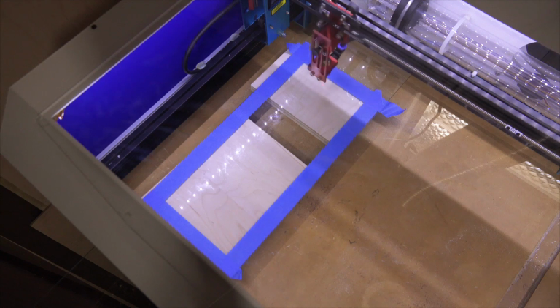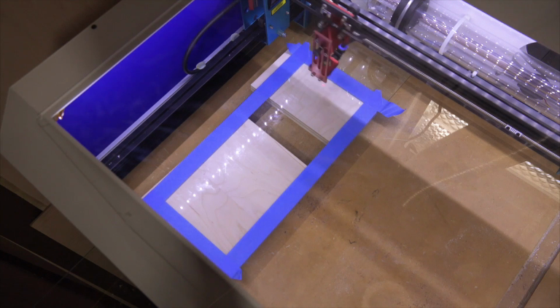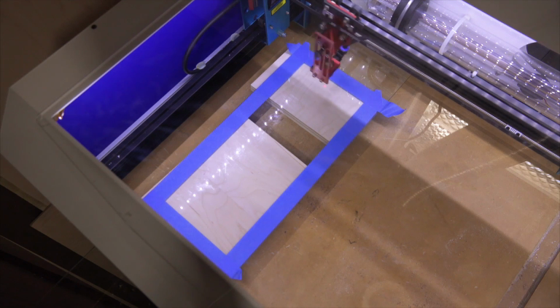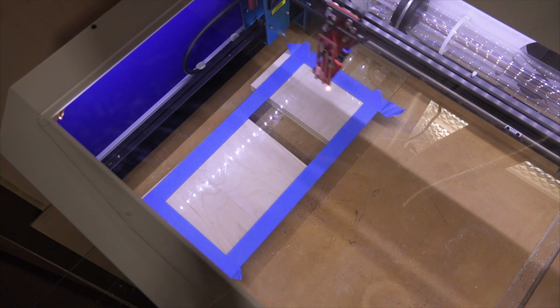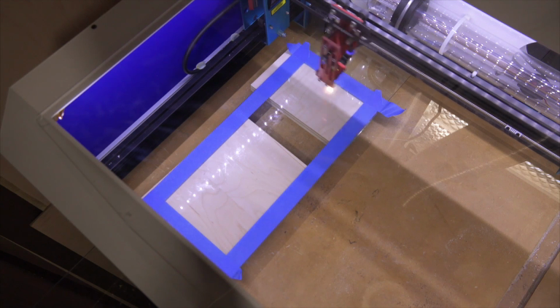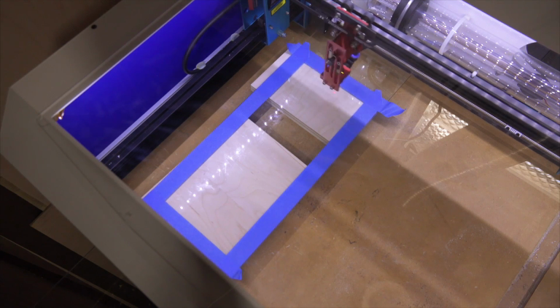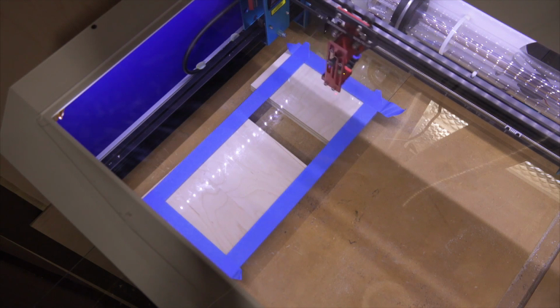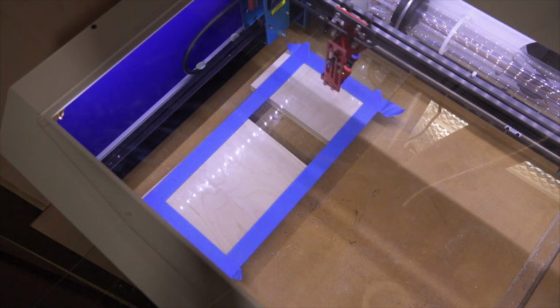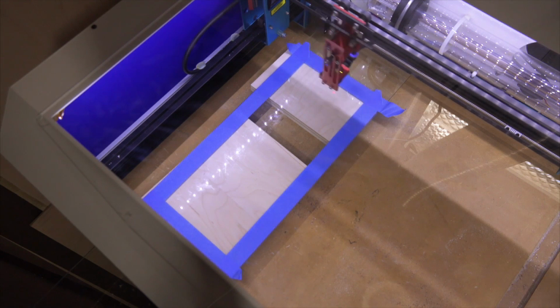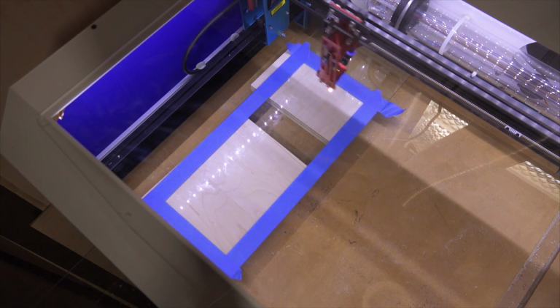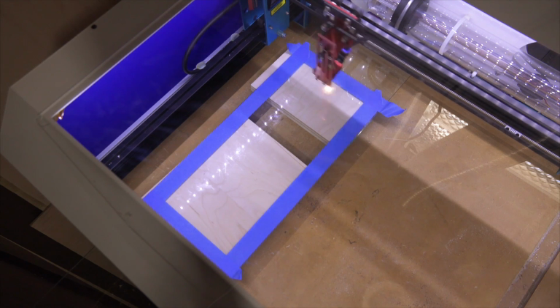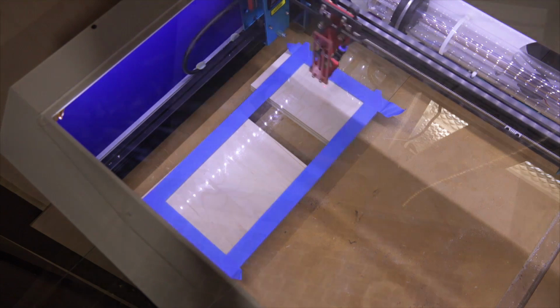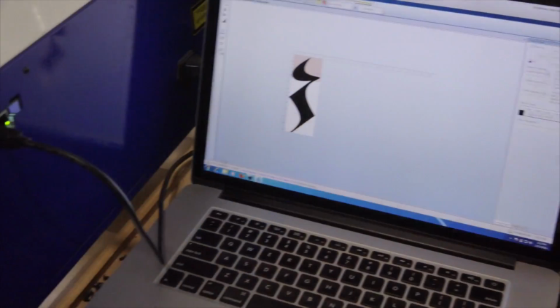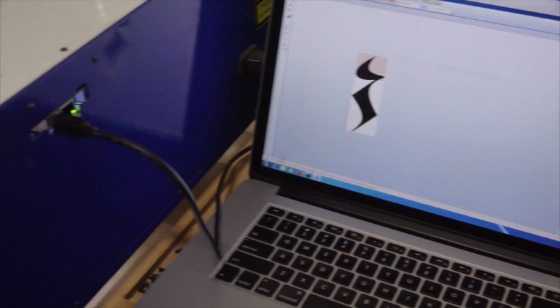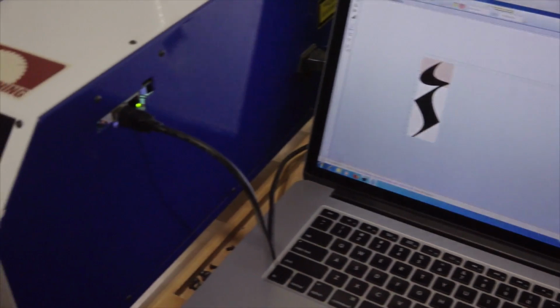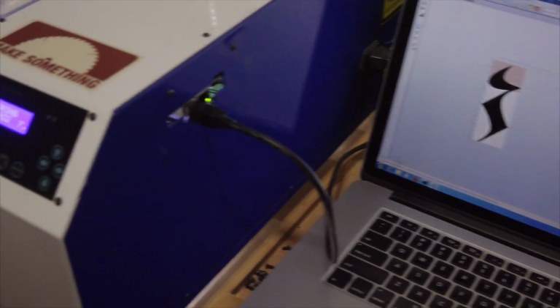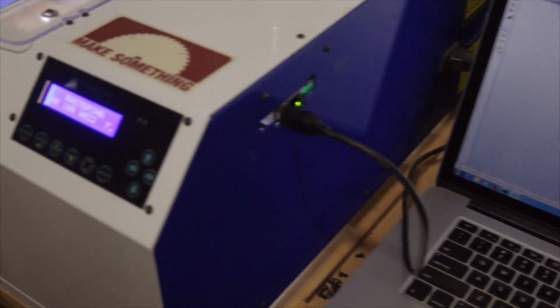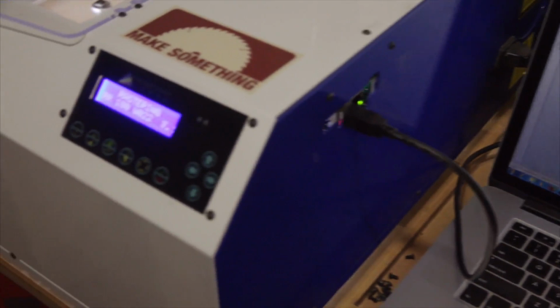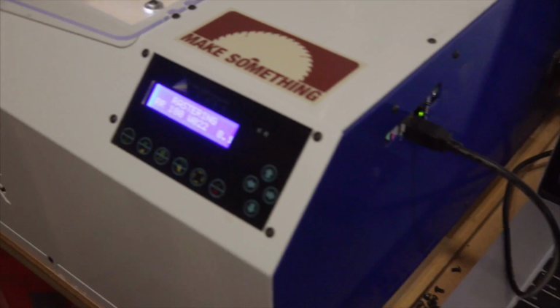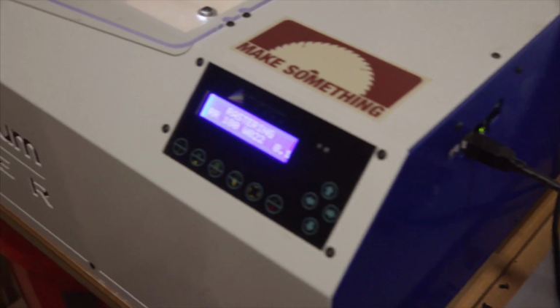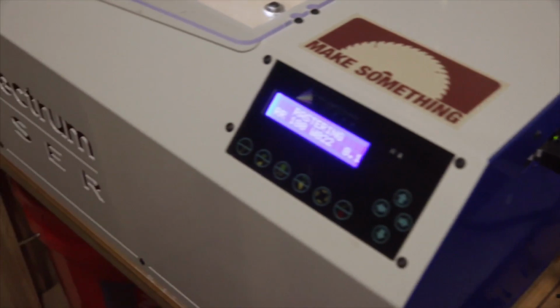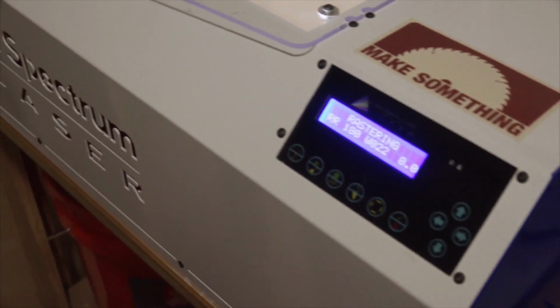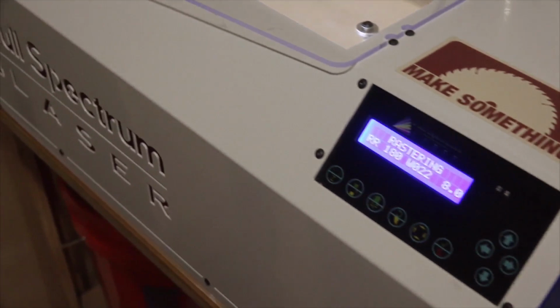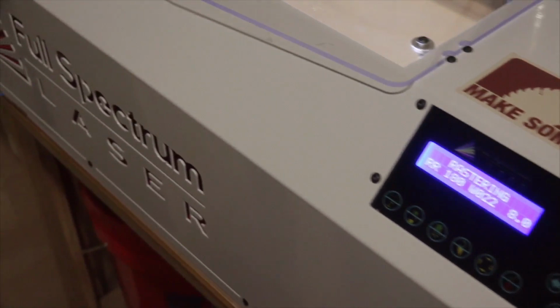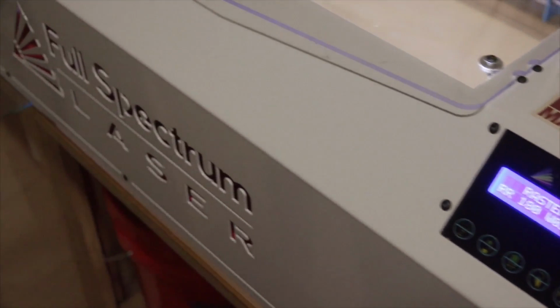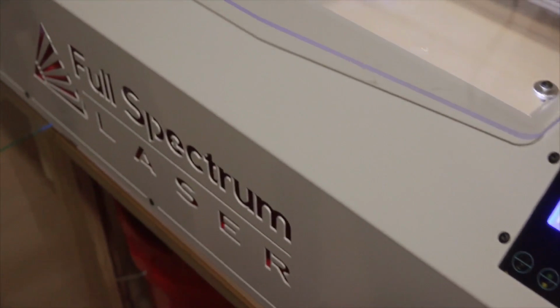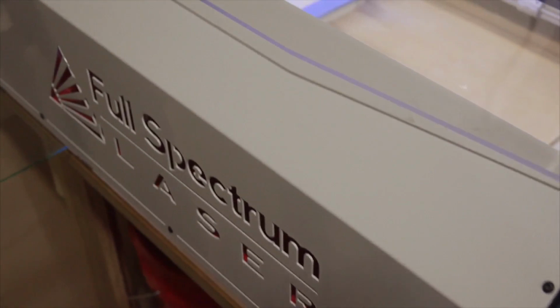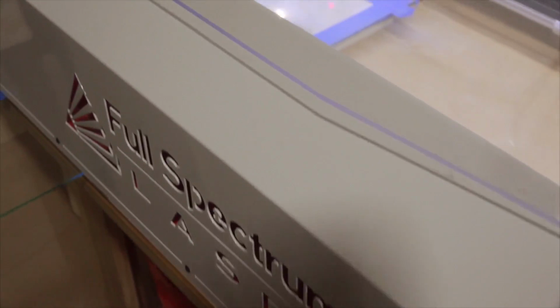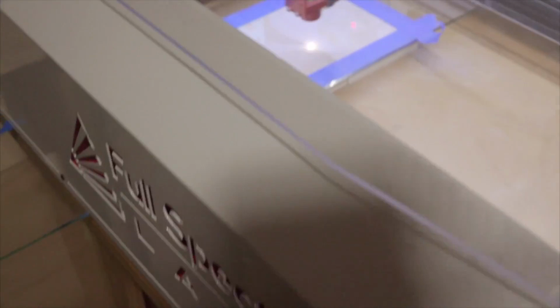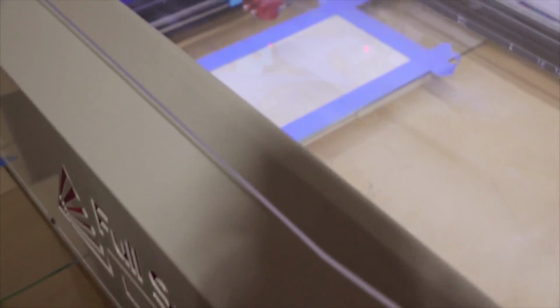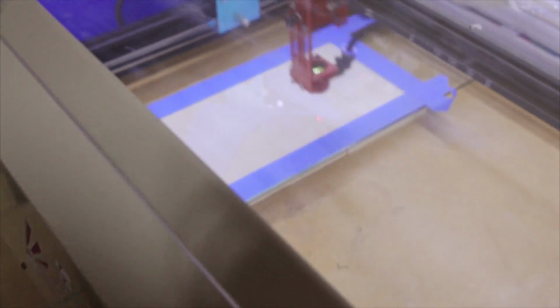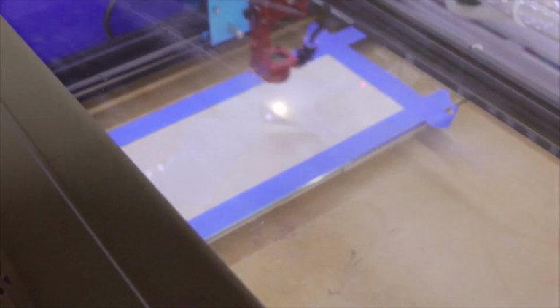I'm using the Retina Engrave software that comes with the Full Spectrum laser and ended up doing two passes at 100% power and 50% speed, and was very pleased with the final result.